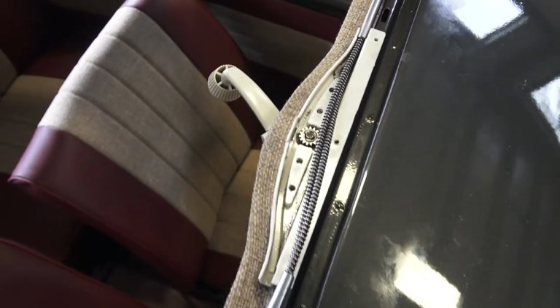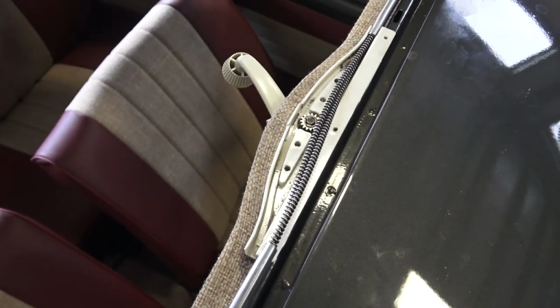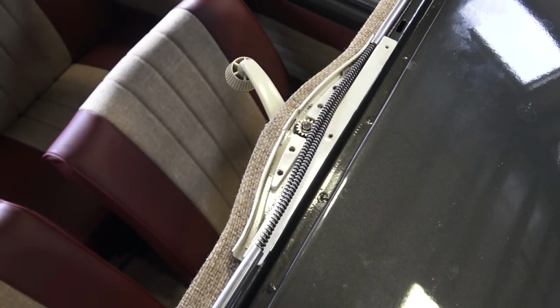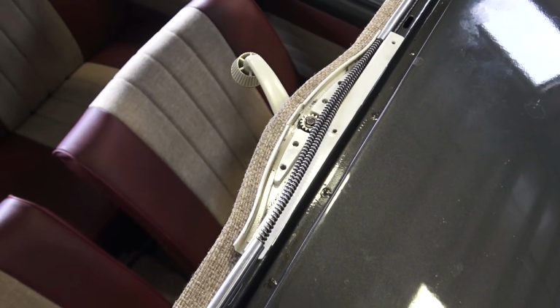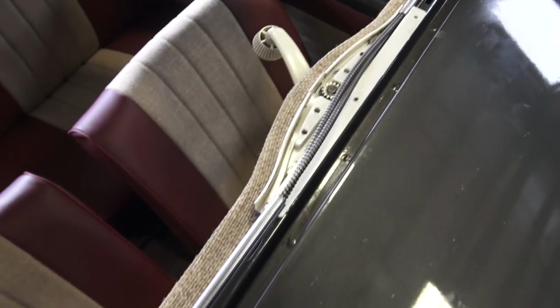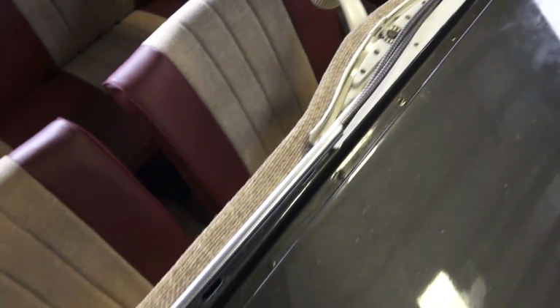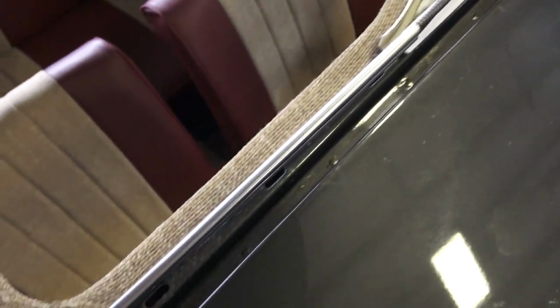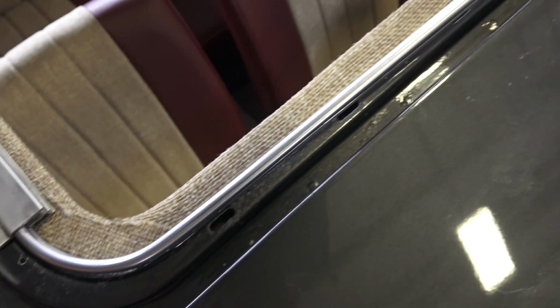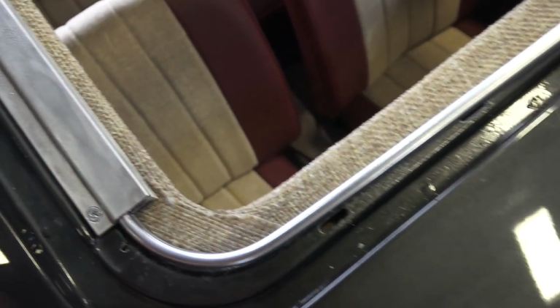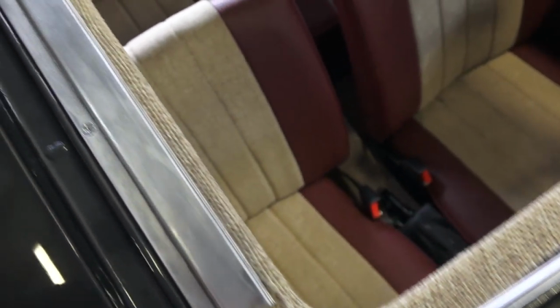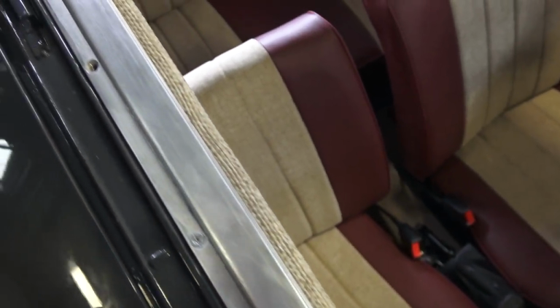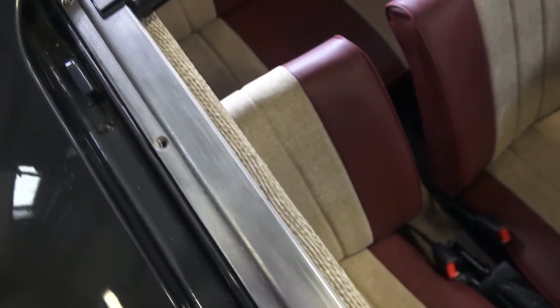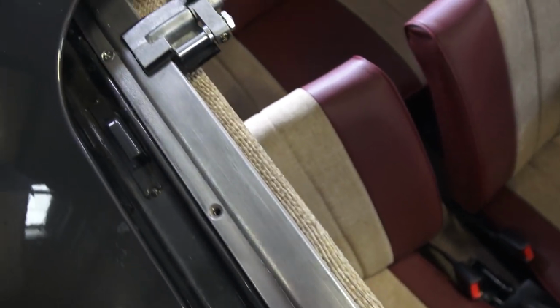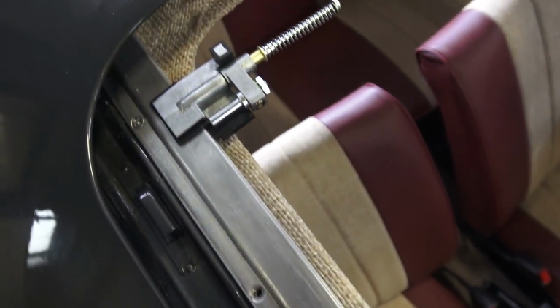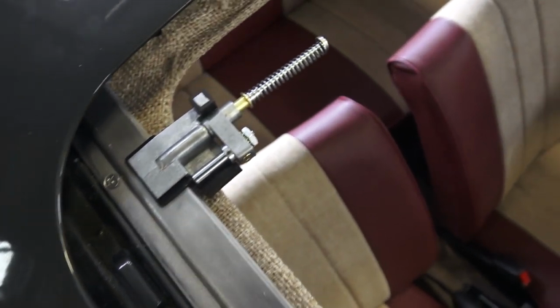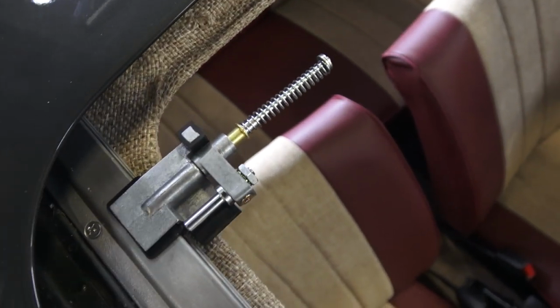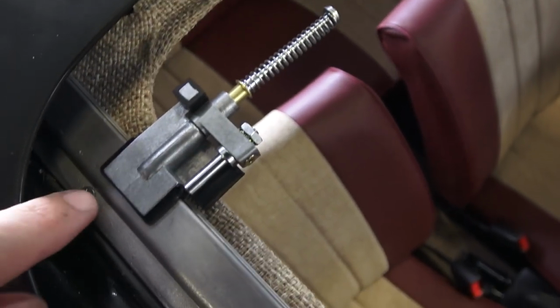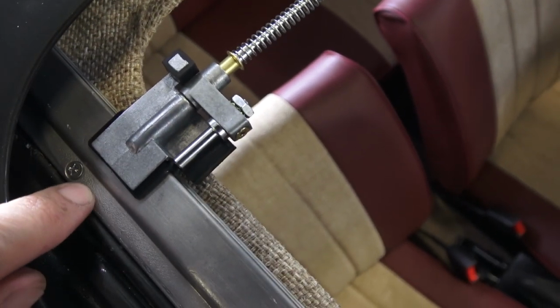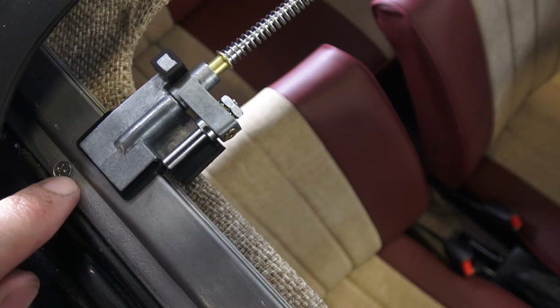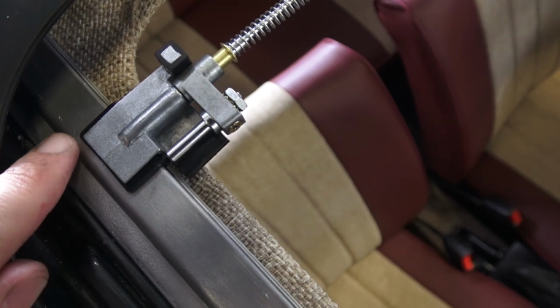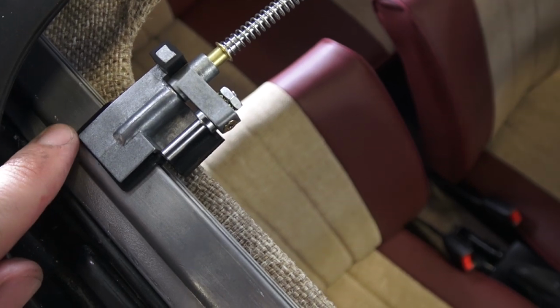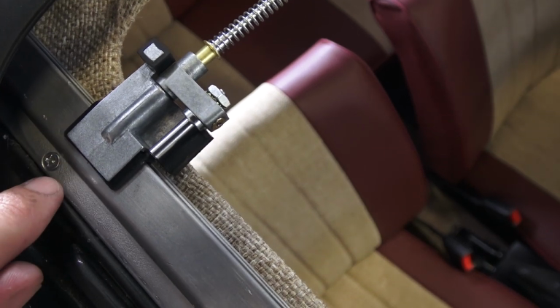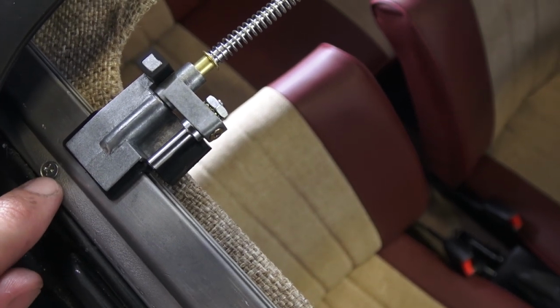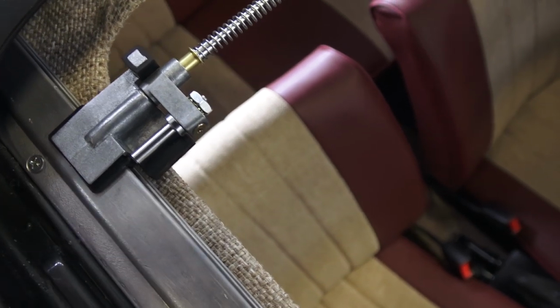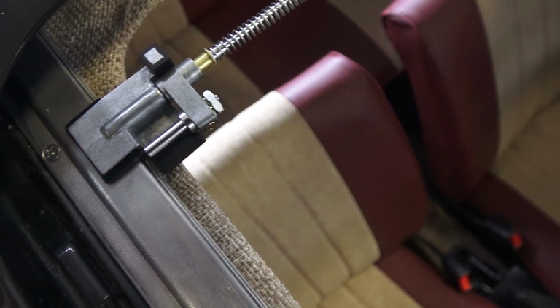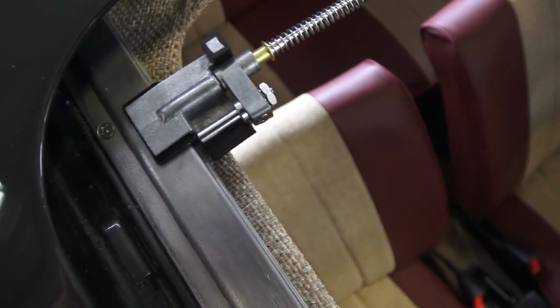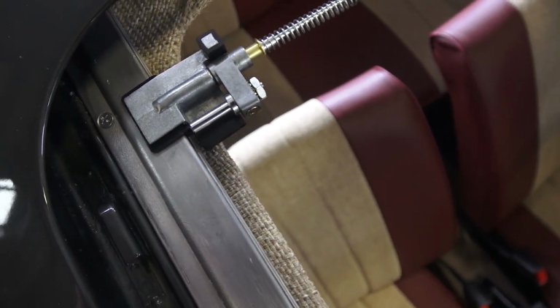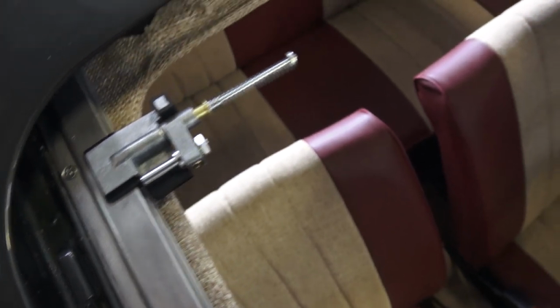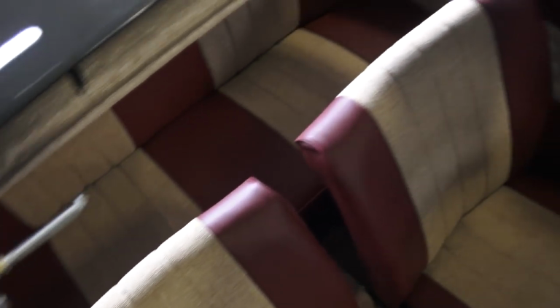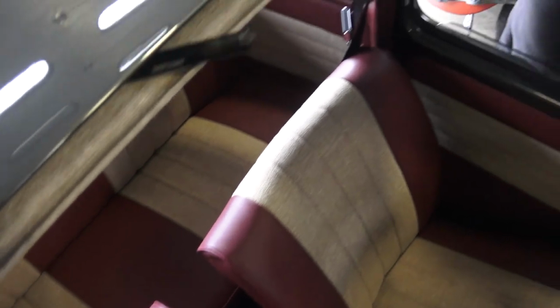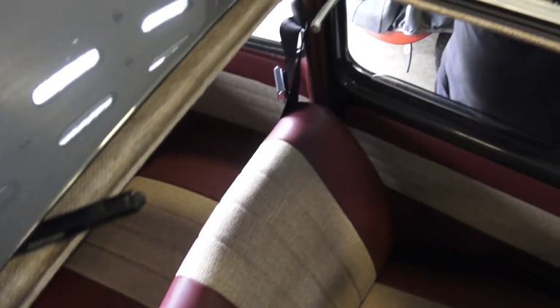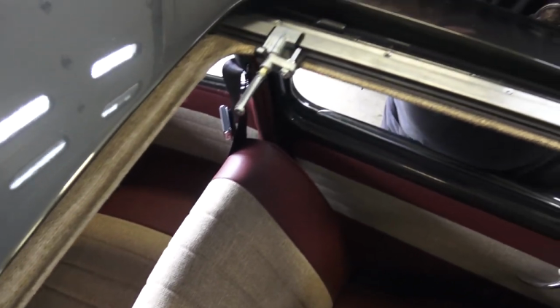We put our gear plate in, got our cables through the J-tubes, and then through the rails. Make sure your rails are all screwed down and position your sliders accordingly — from the screw to that corner of the slider — and we're going to adjust those later.